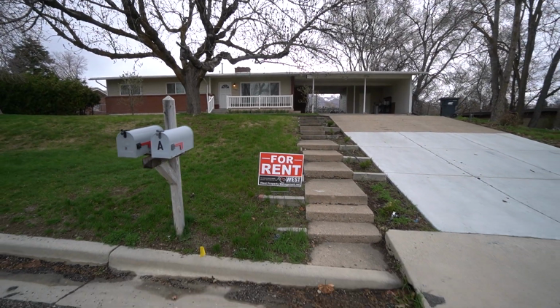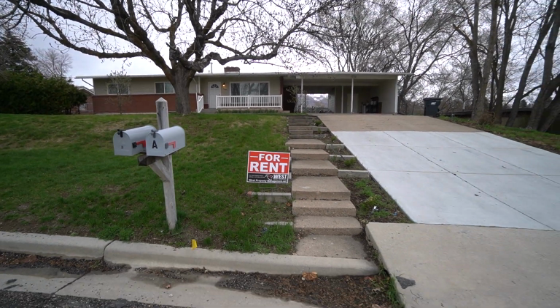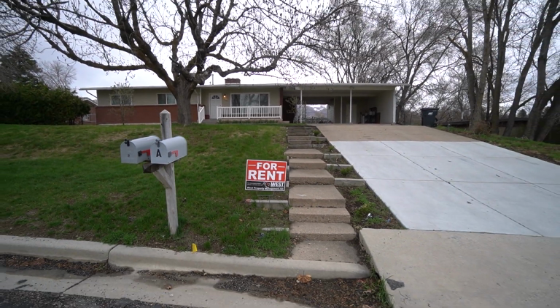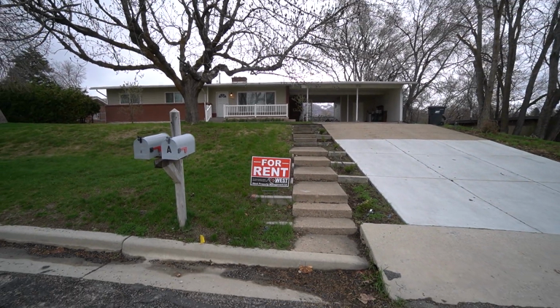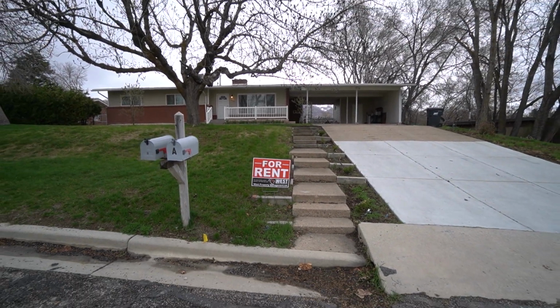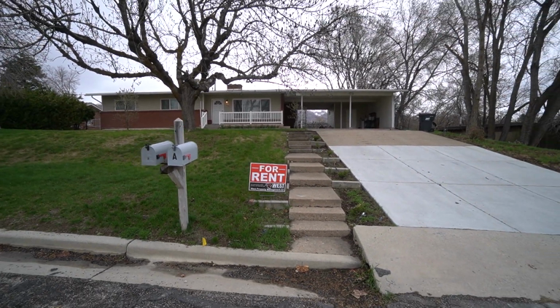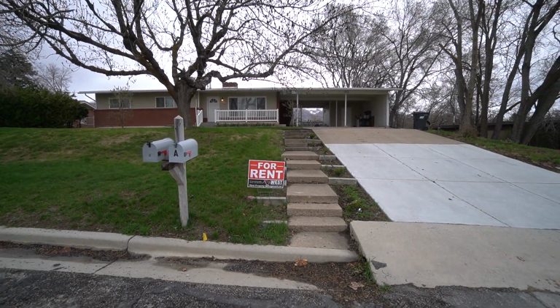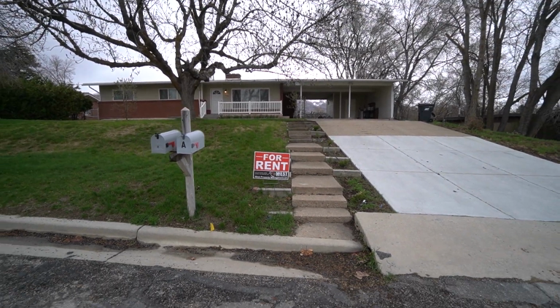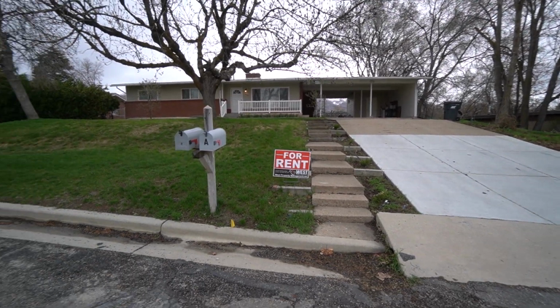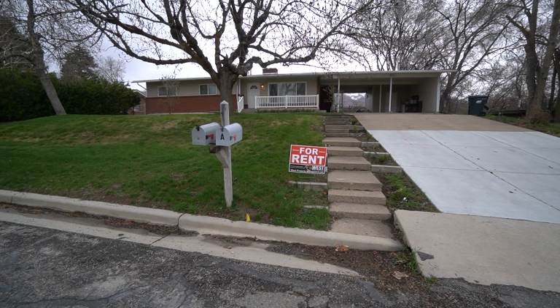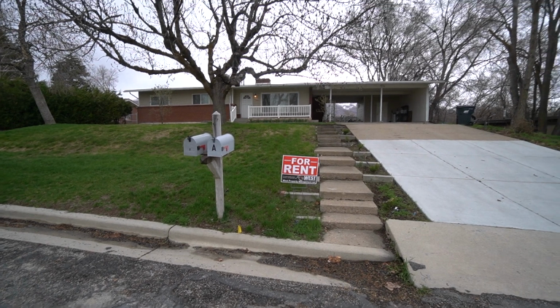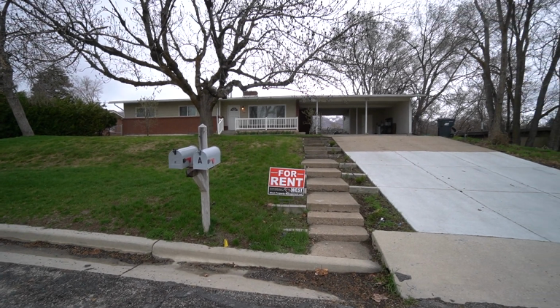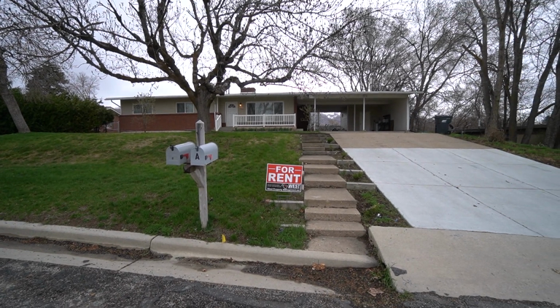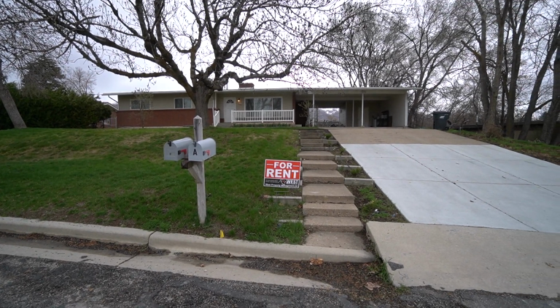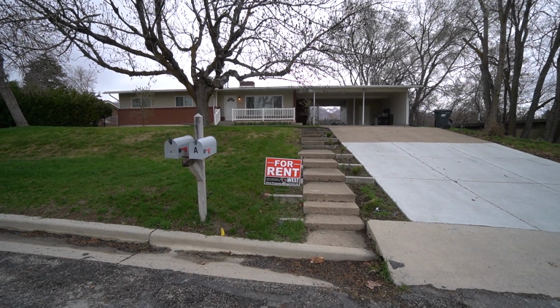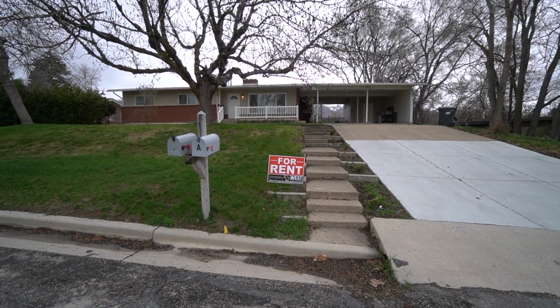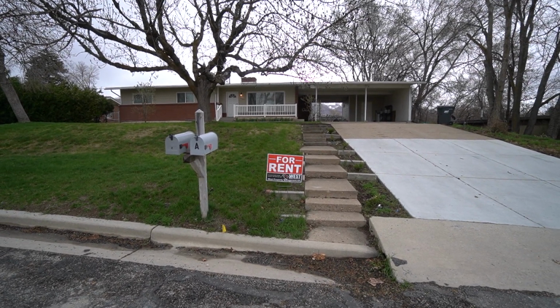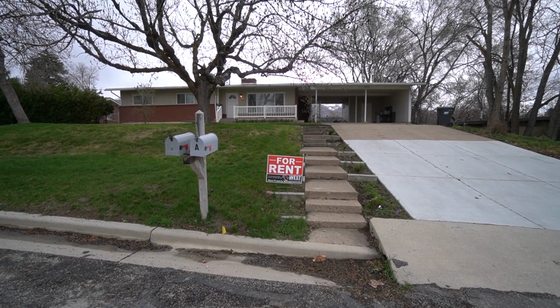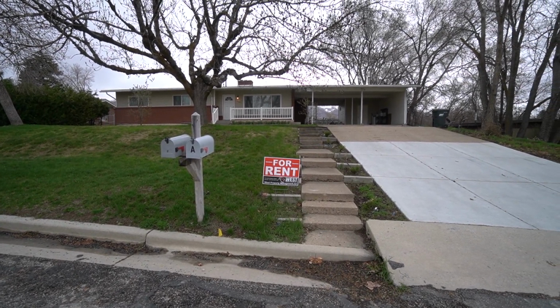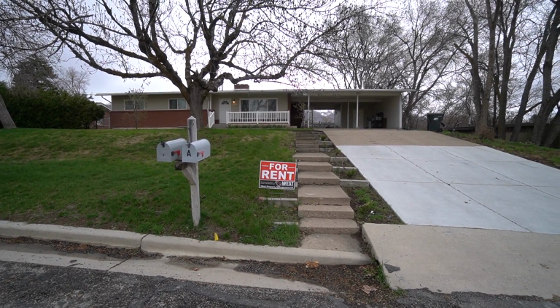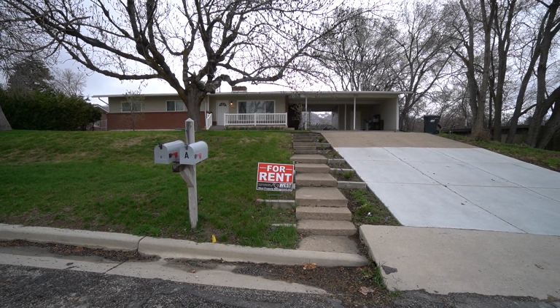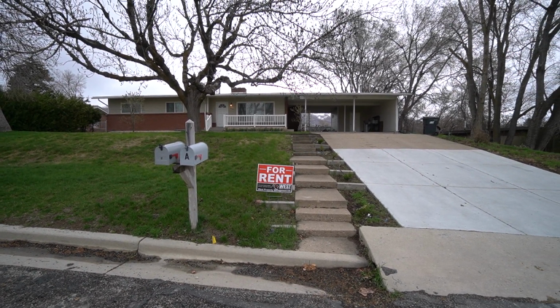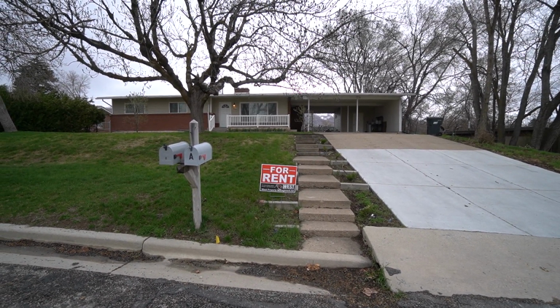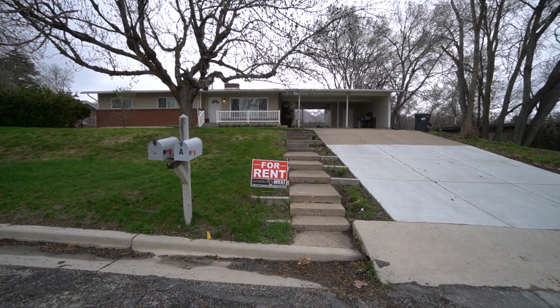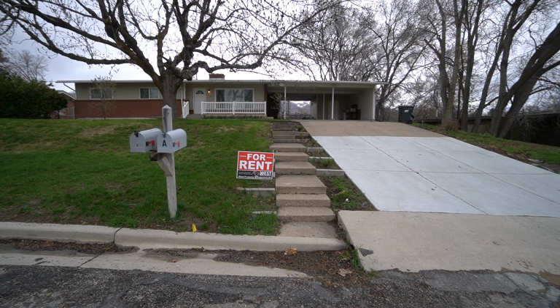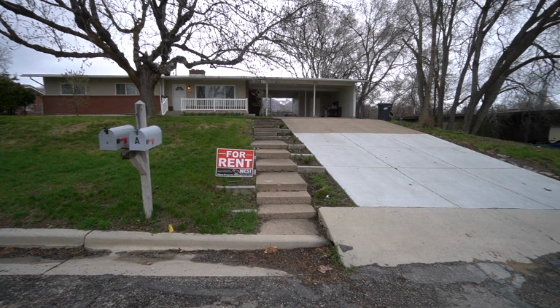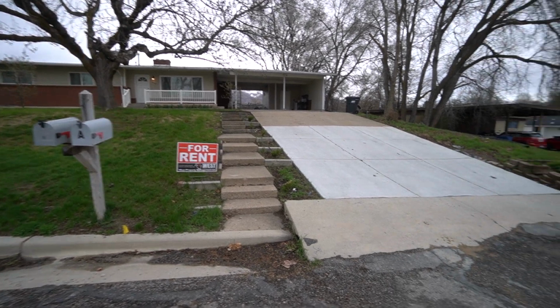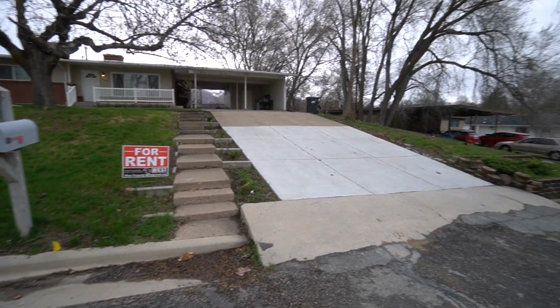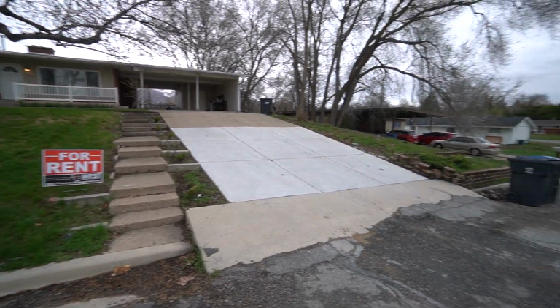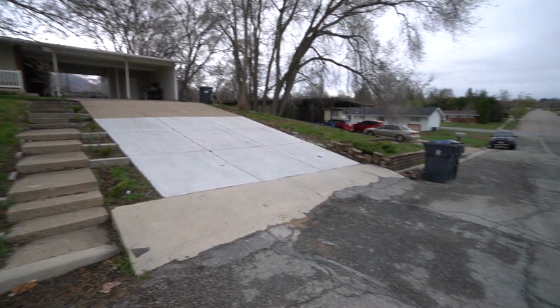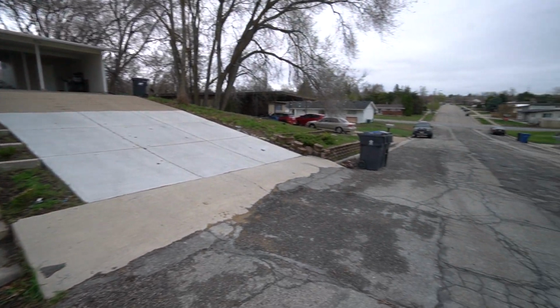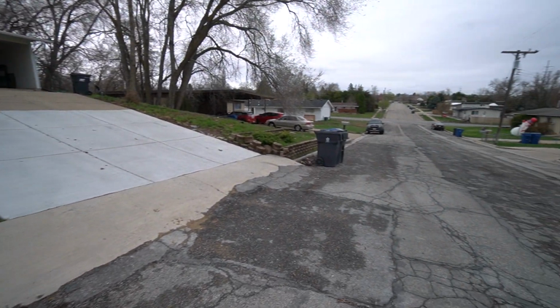Today we're going to be looking at this property here in South Ogden, Utah at 4162 Porter Avenue, Unit A. Before we head inside, we can take a quick look at the neighborhood.